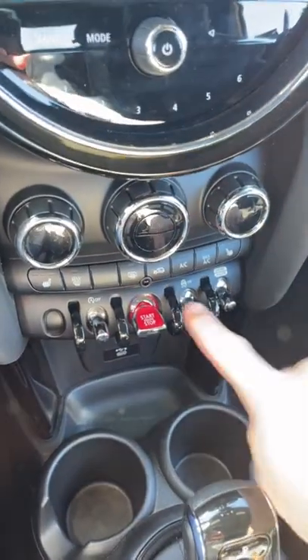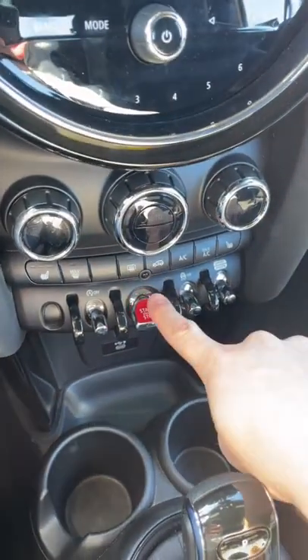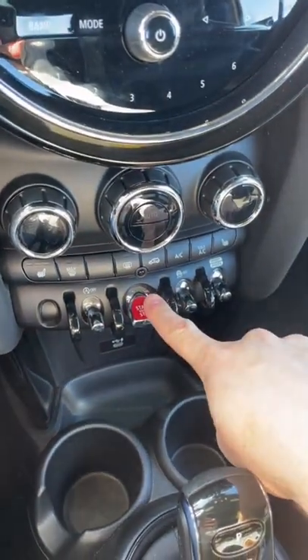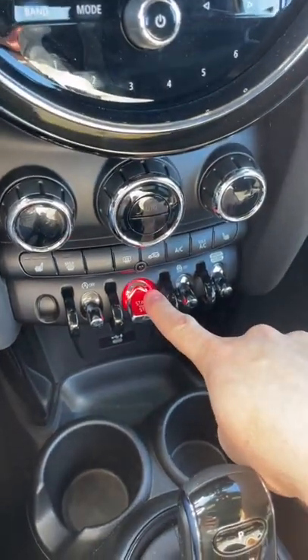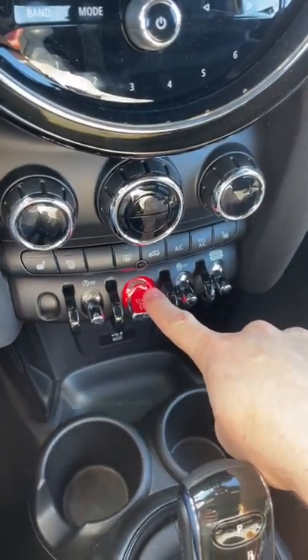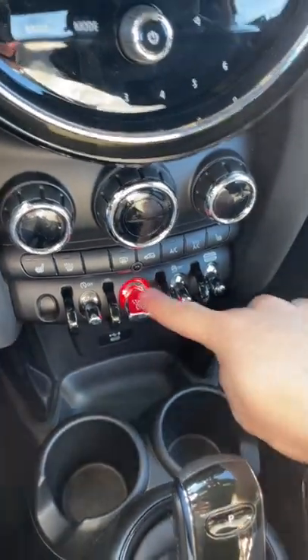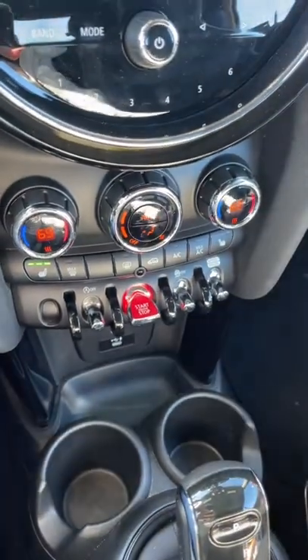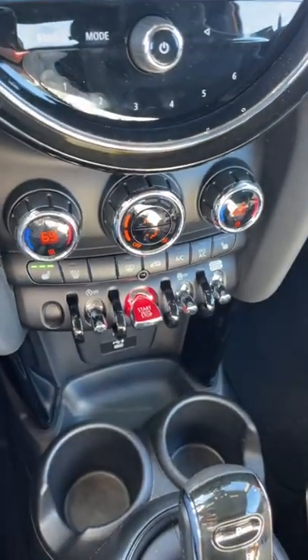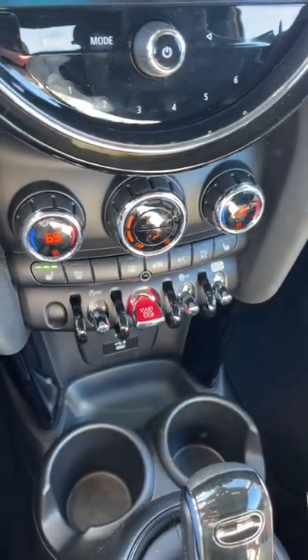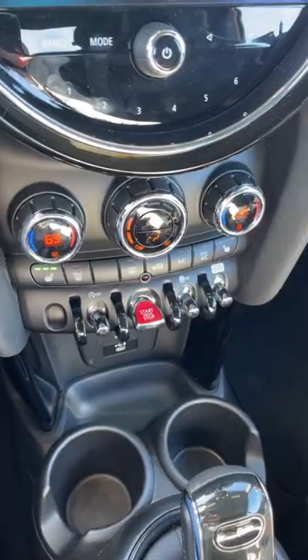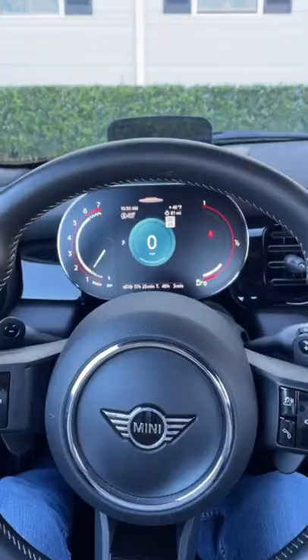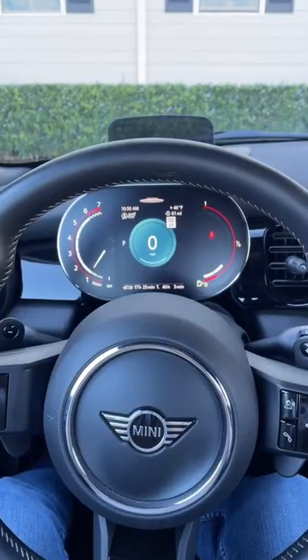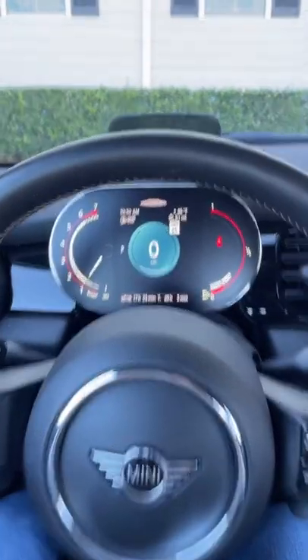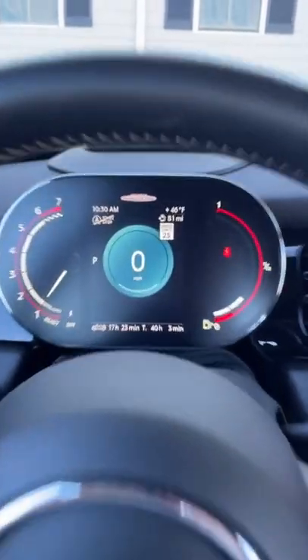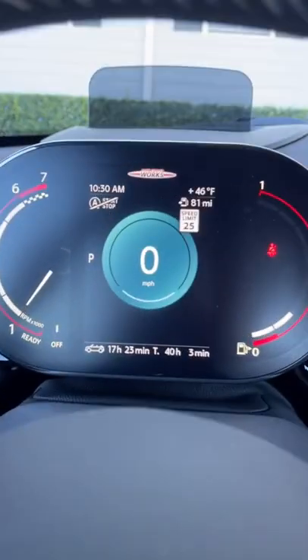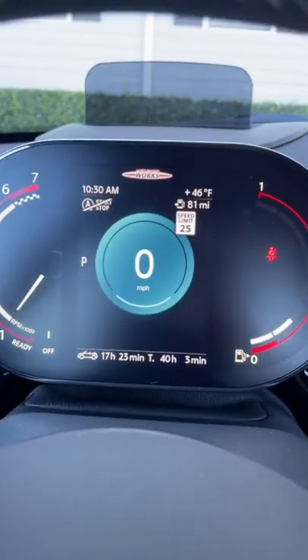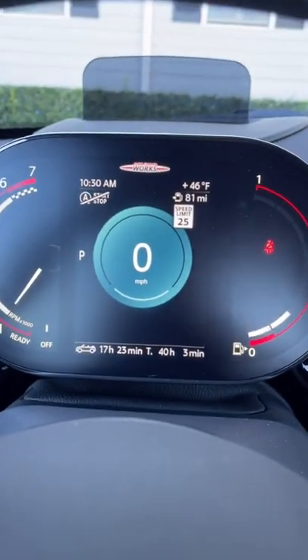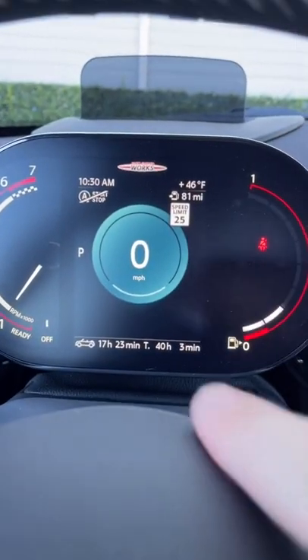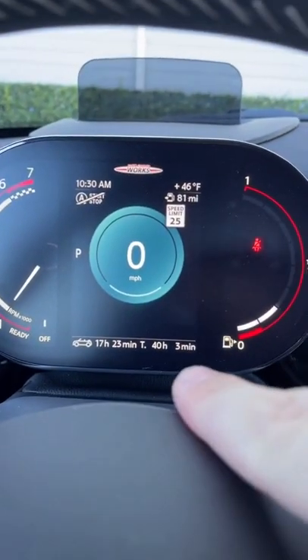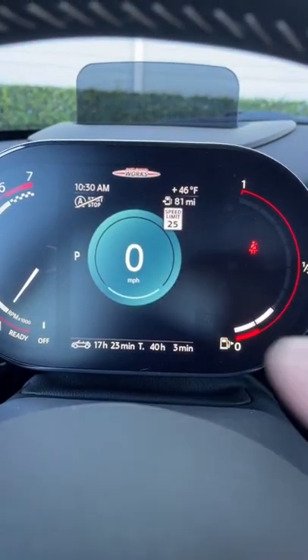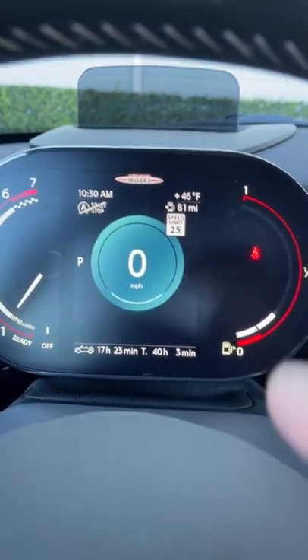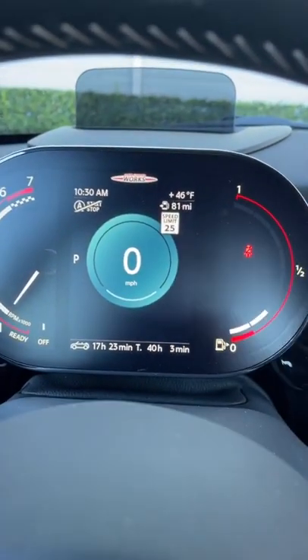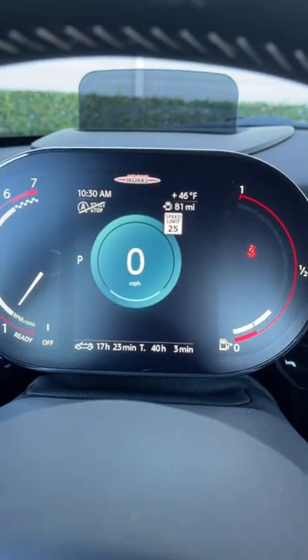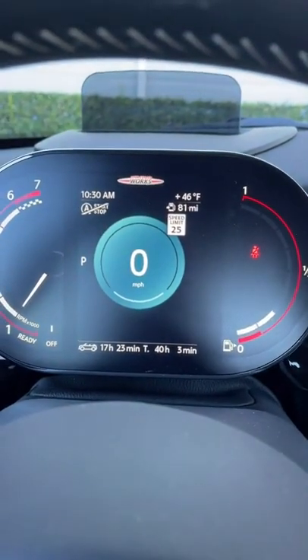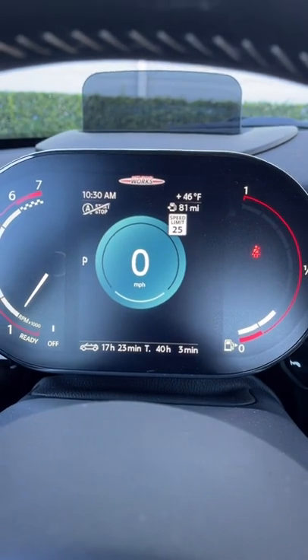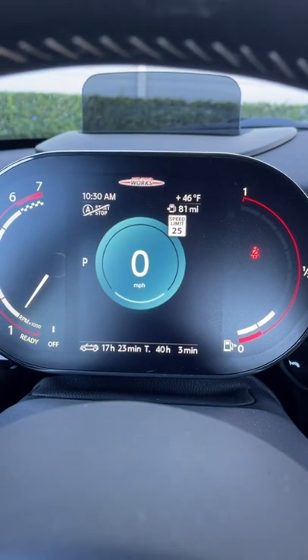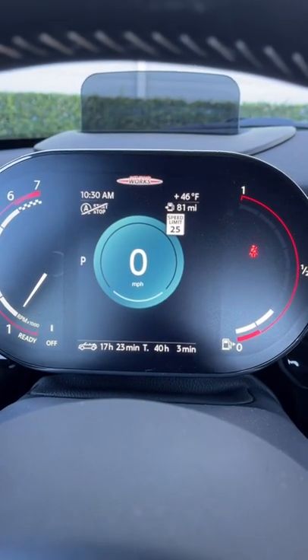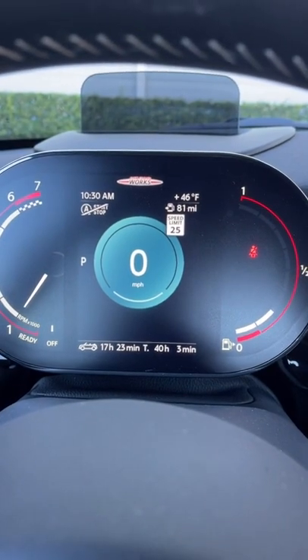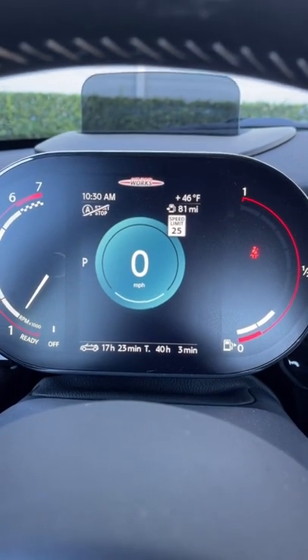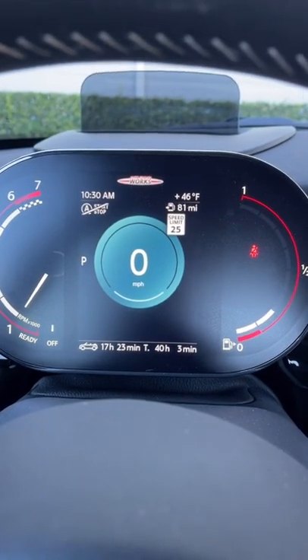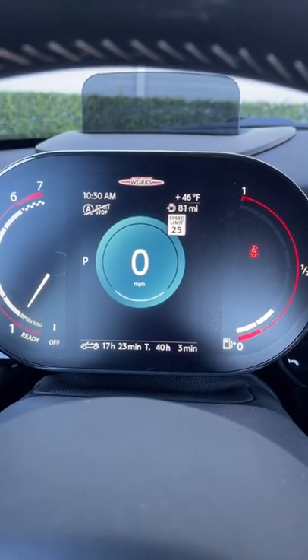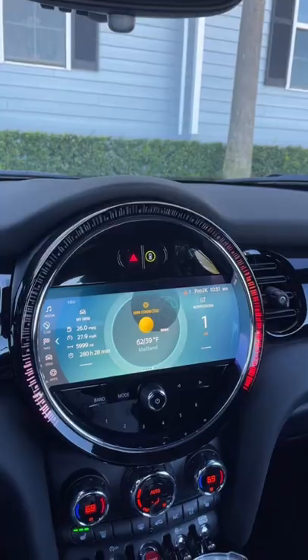The start button on a Mini Cooper is actually a toggle switch. Here on the center screen, you can view something called the openometer. That tells you how many hours you've driven around with the roof down.